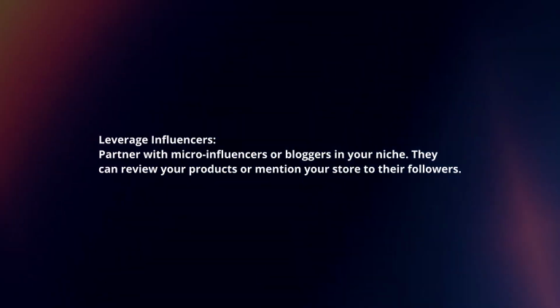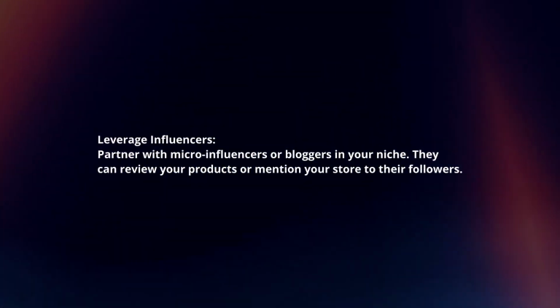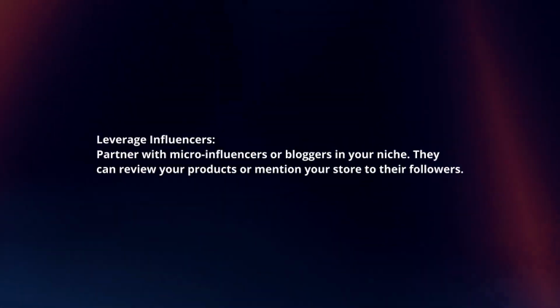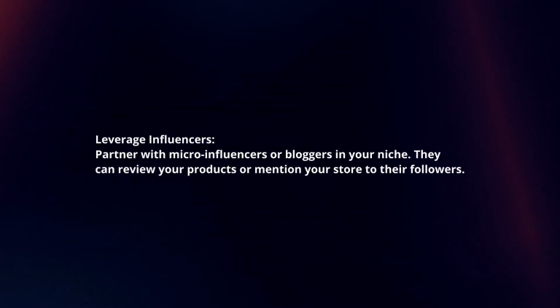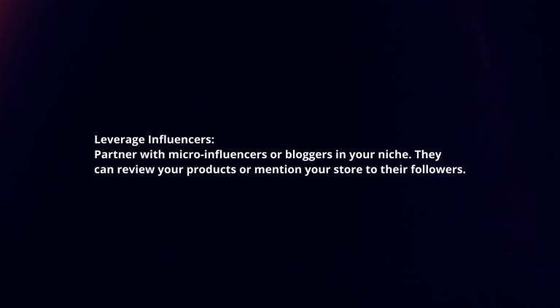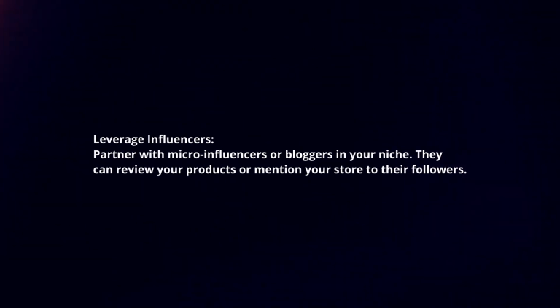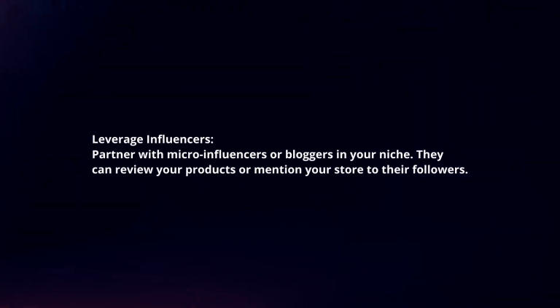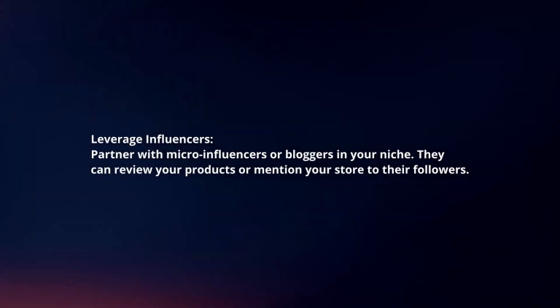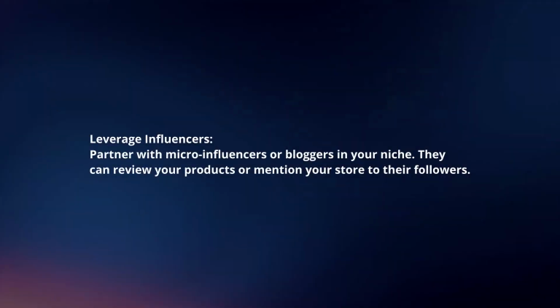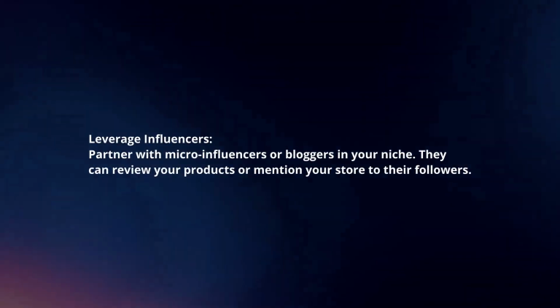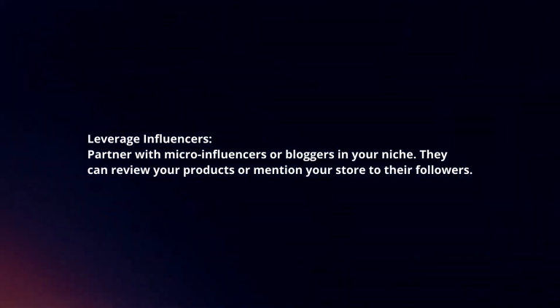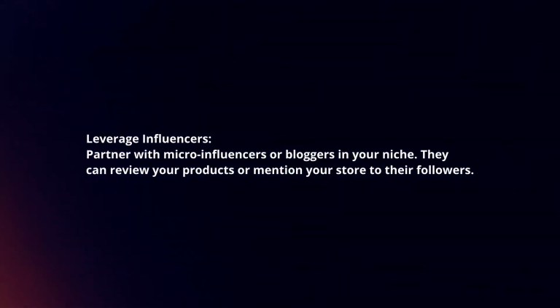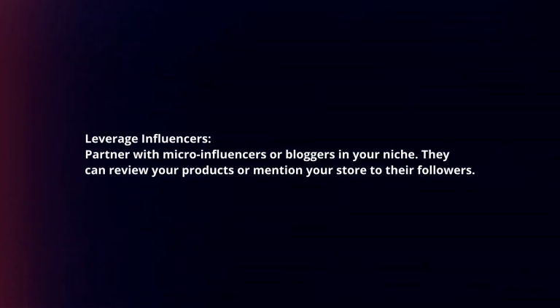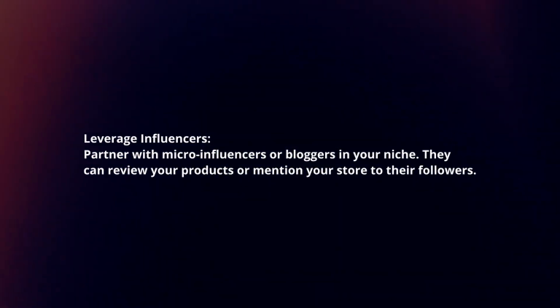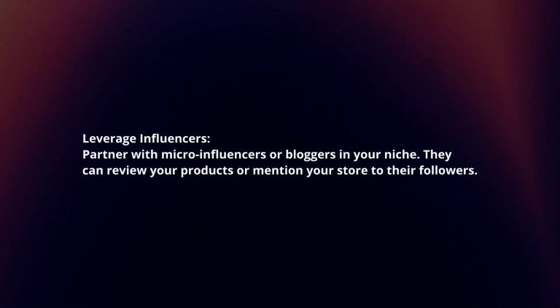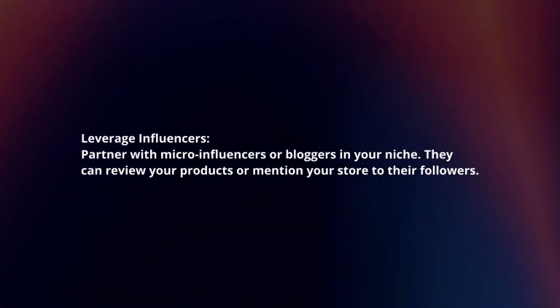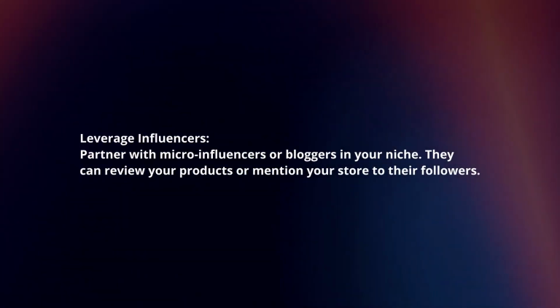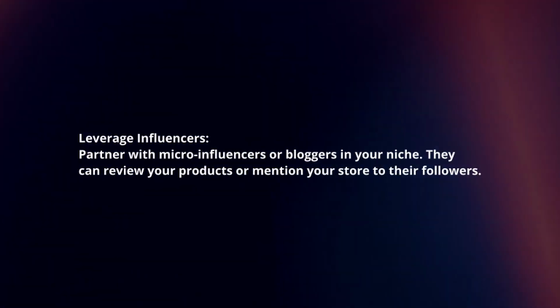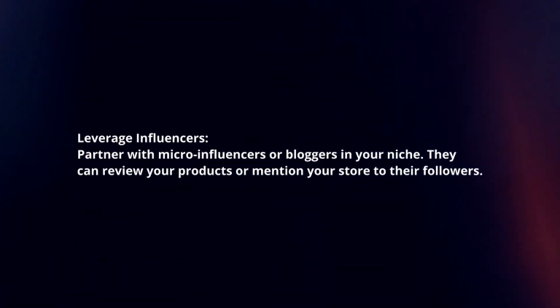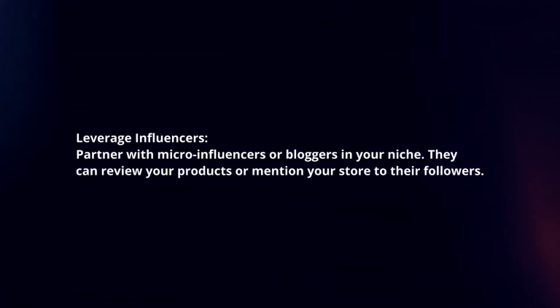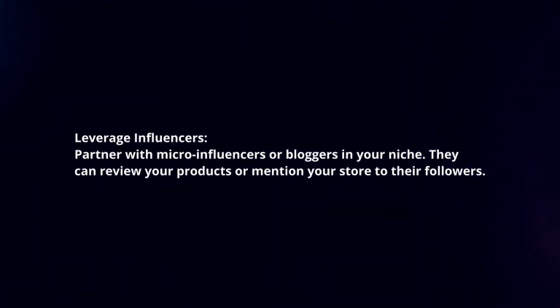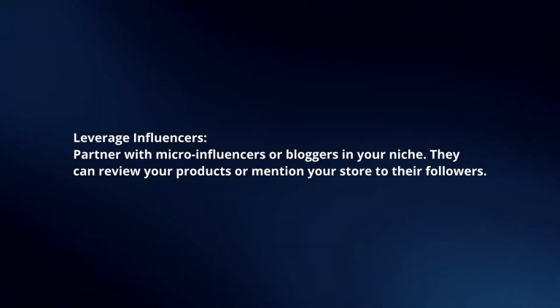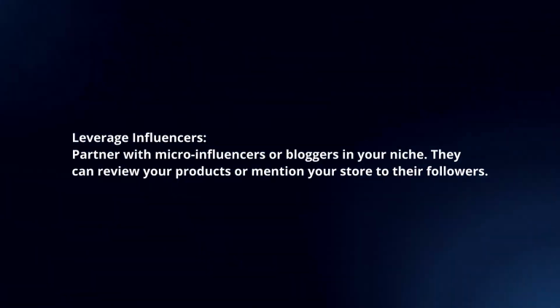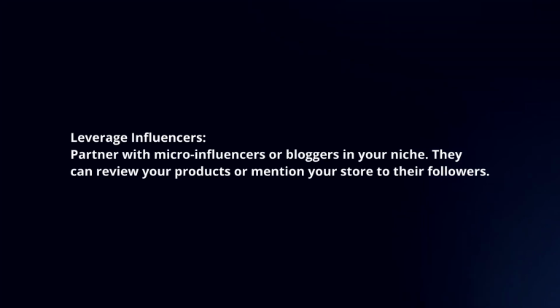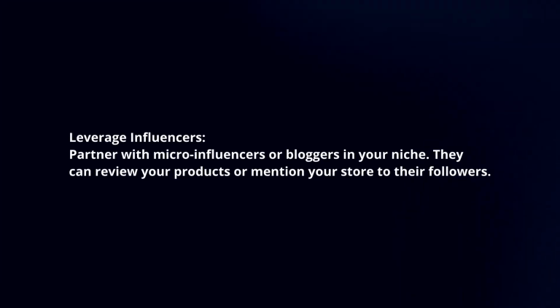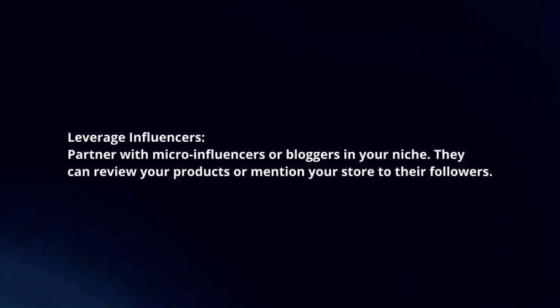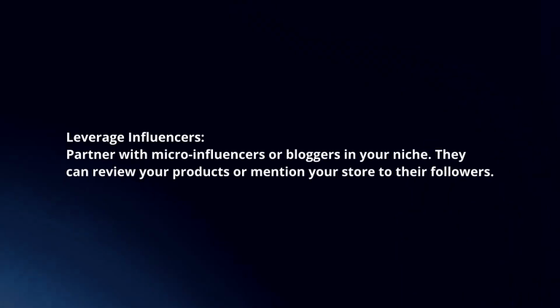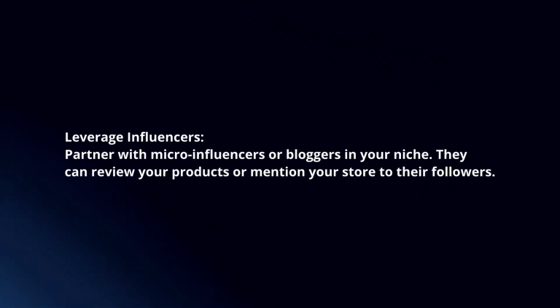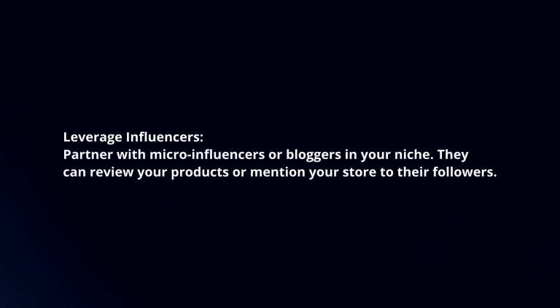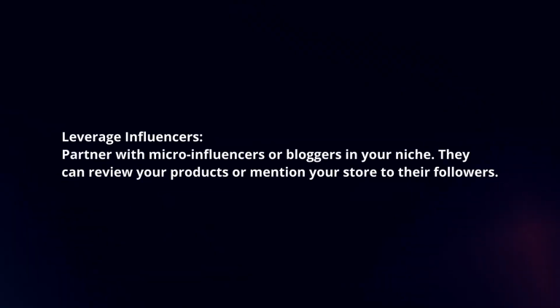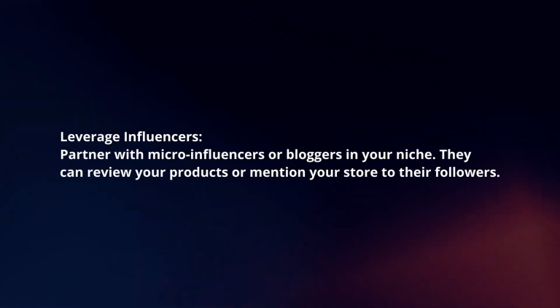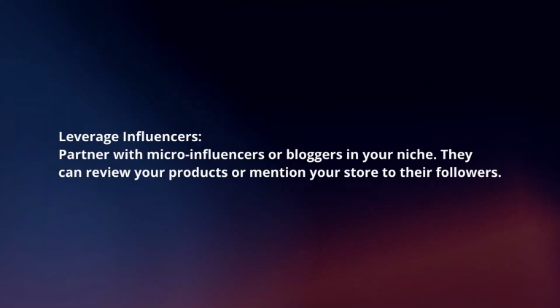Leverage influencers: Partner with micro-influencers or bloggers in your niche. They can review your products or mention your store to their followers.